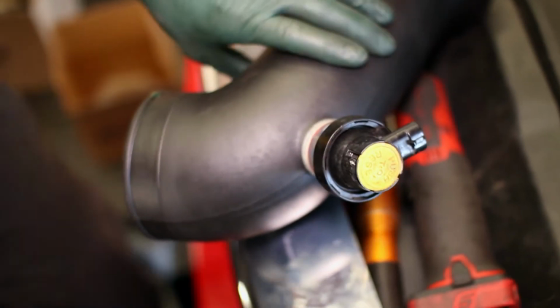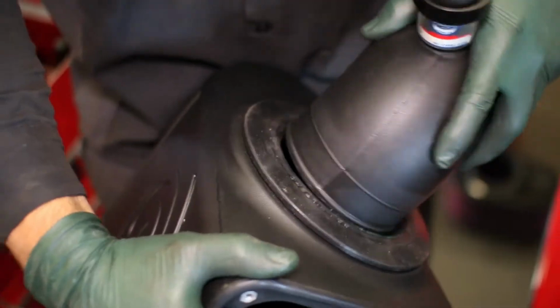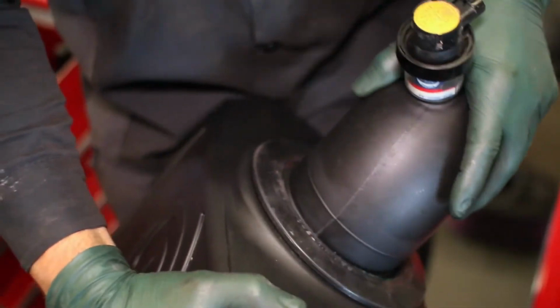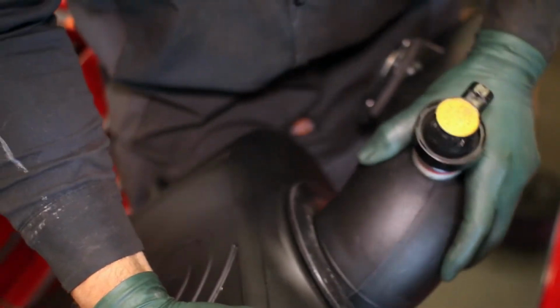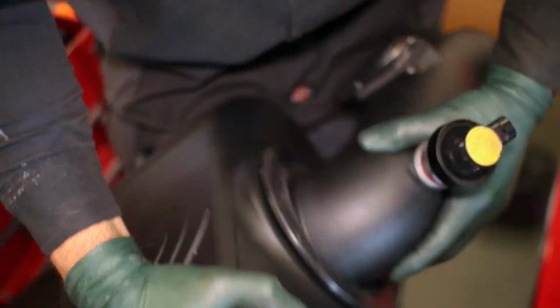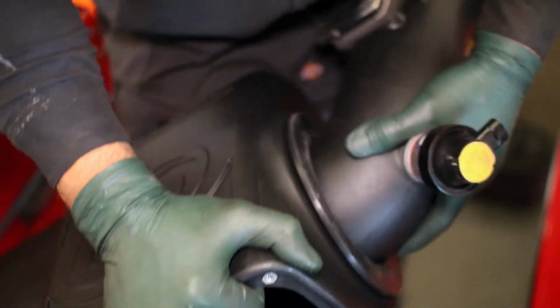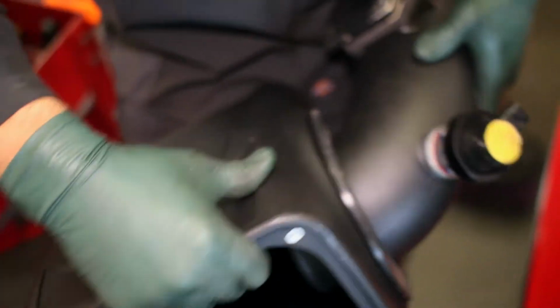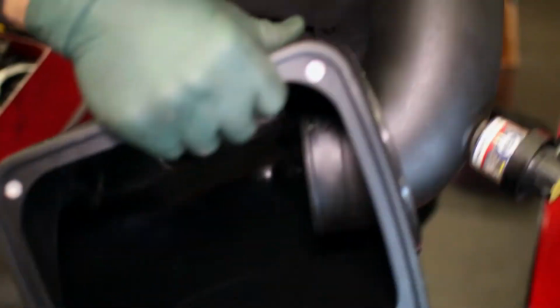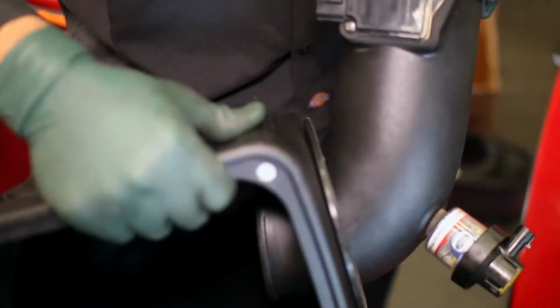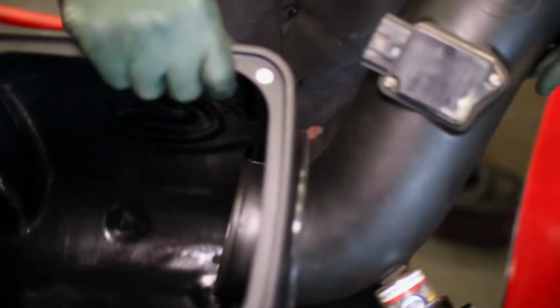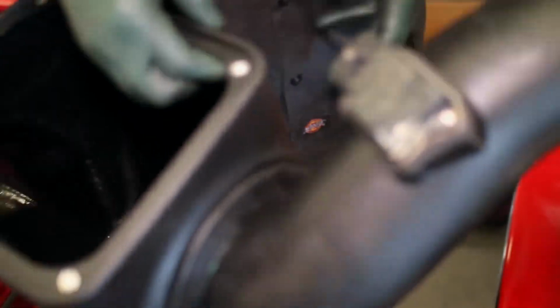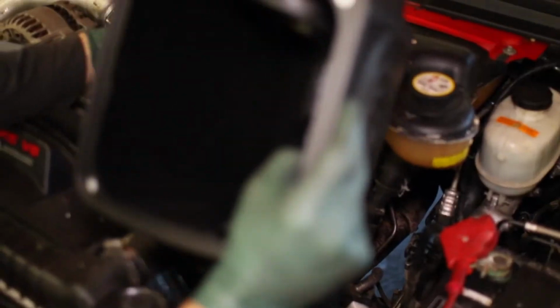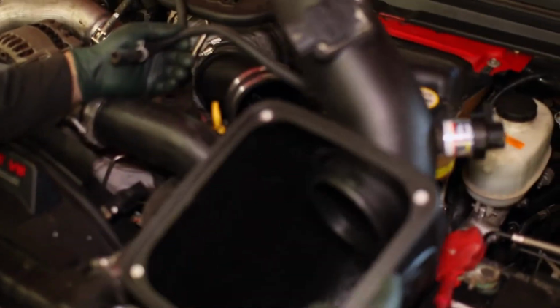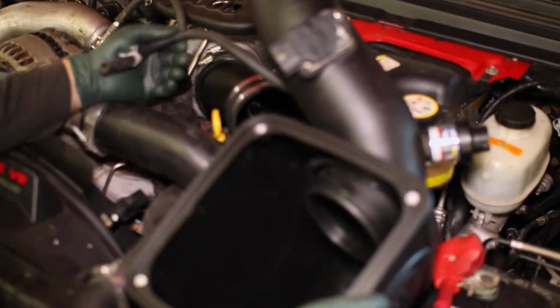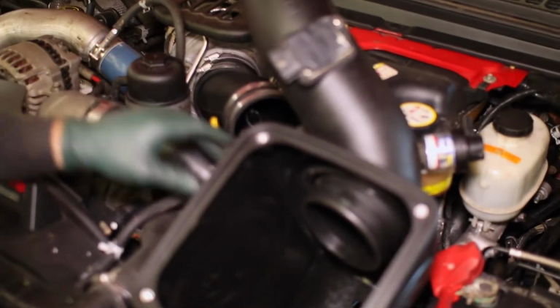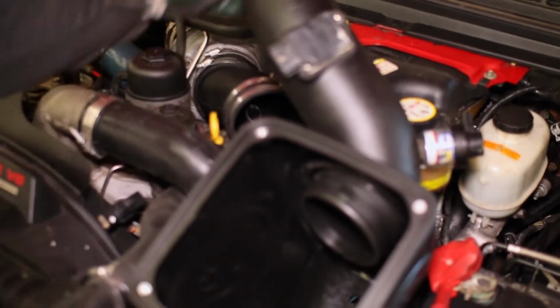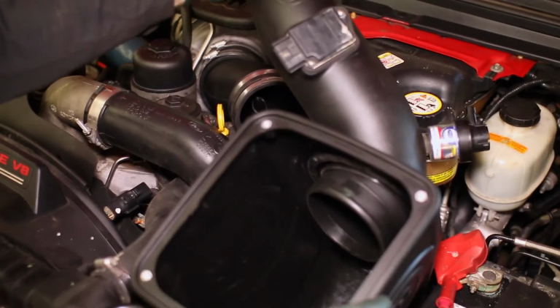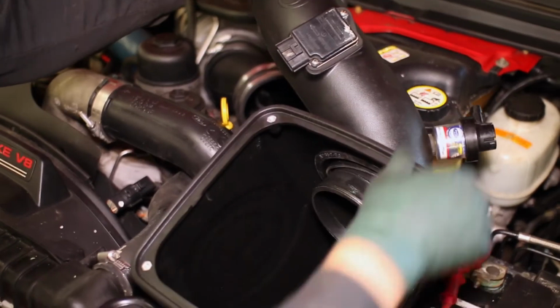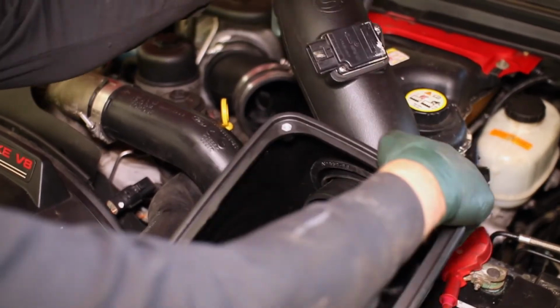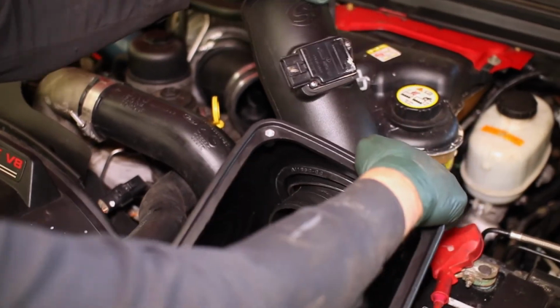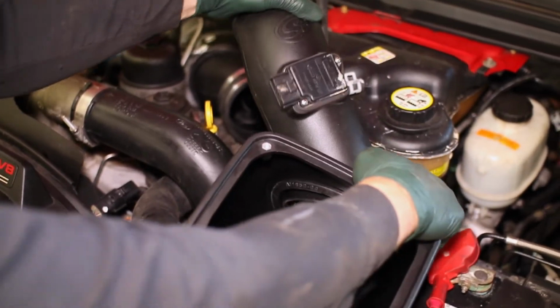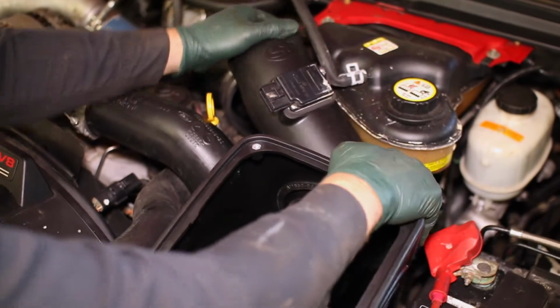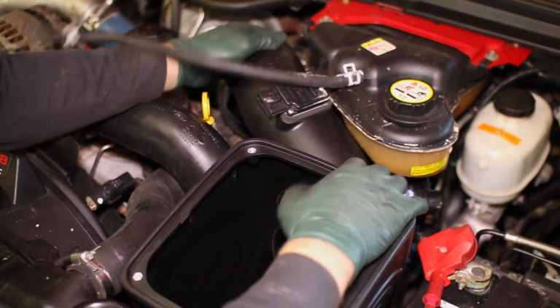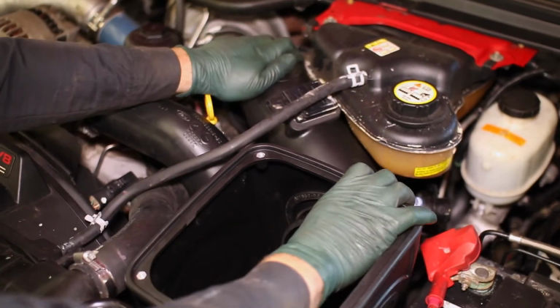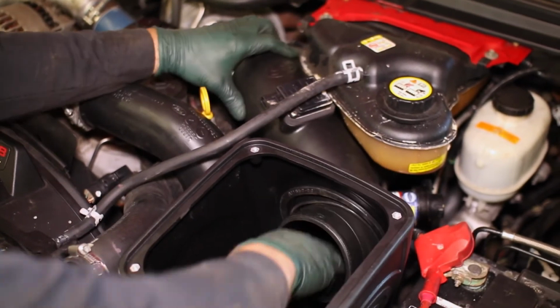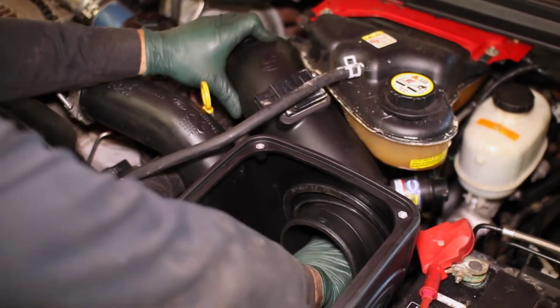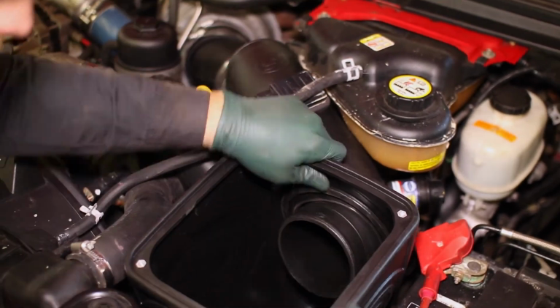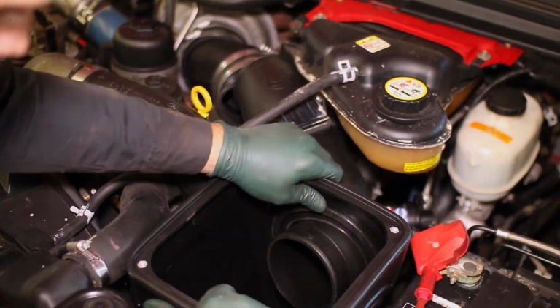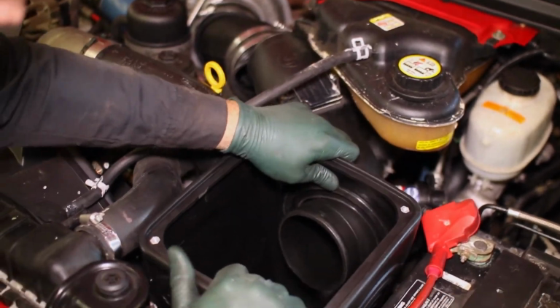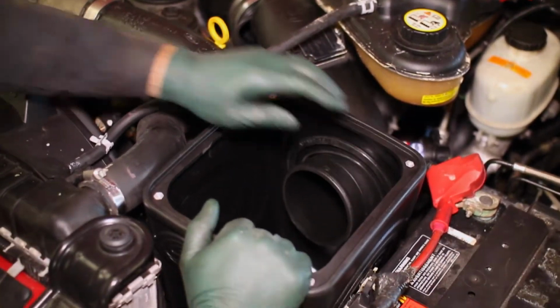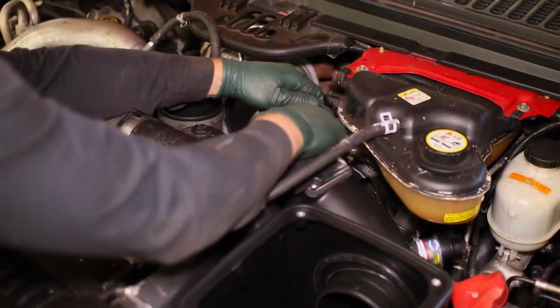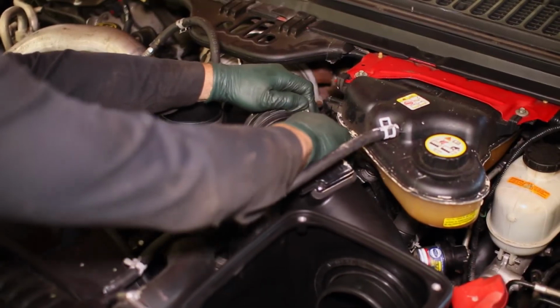Place the tube into the intake box and set it in the engine bay. Set the box in its lower mounts and connect the tube to the coupler.